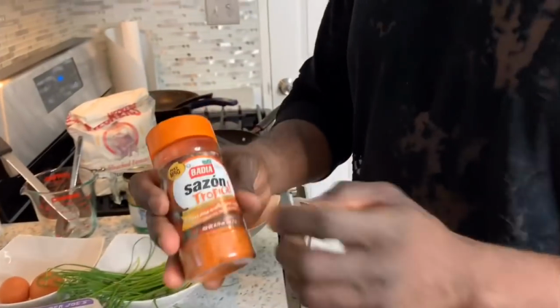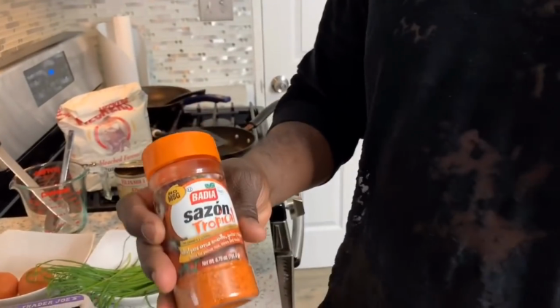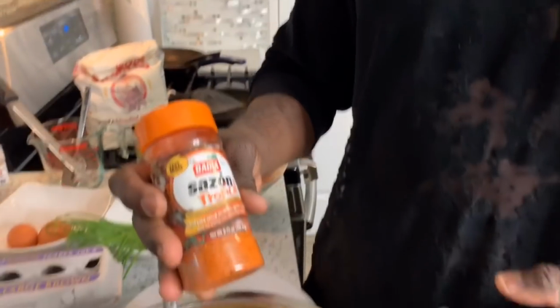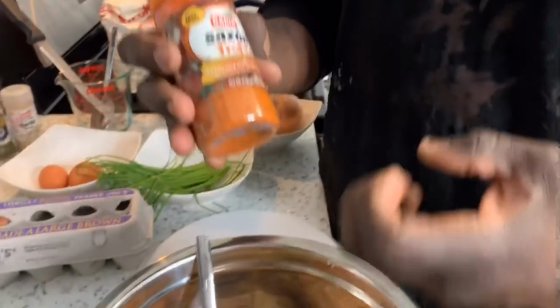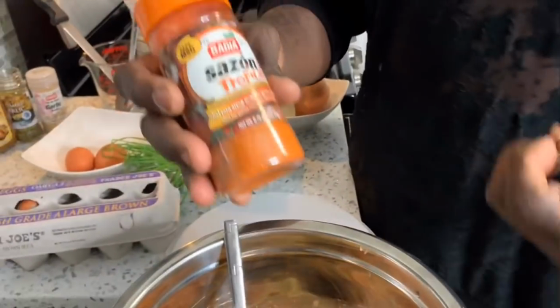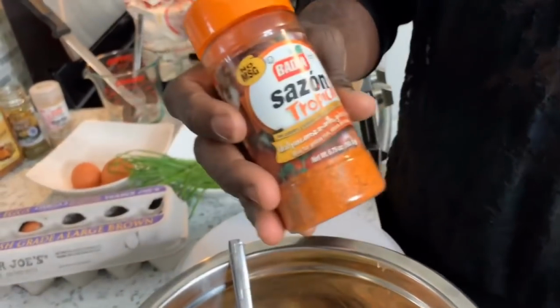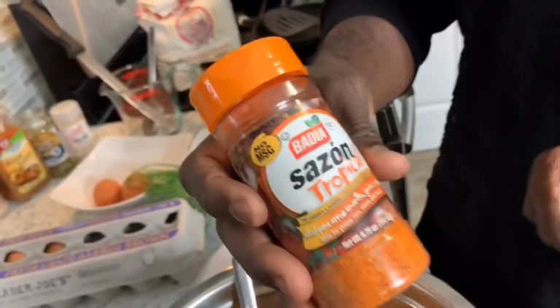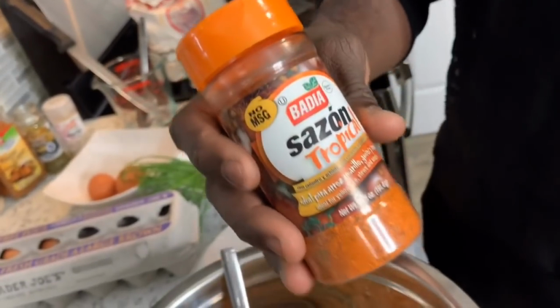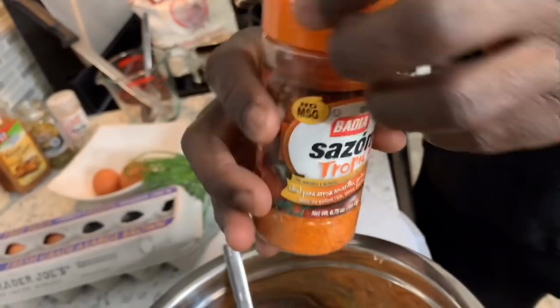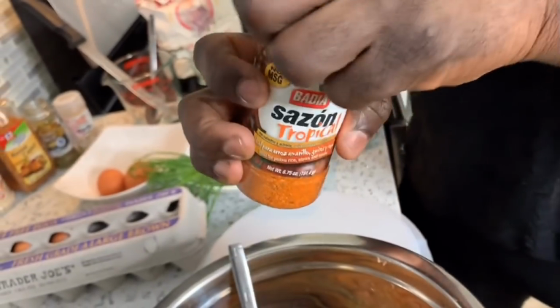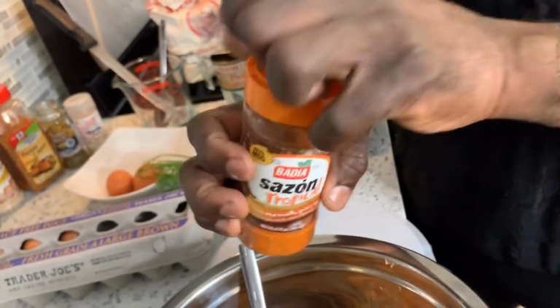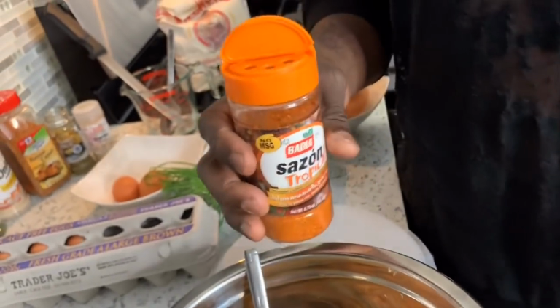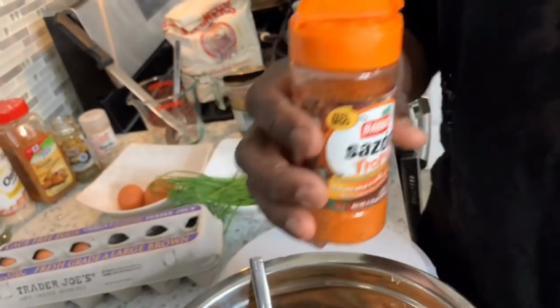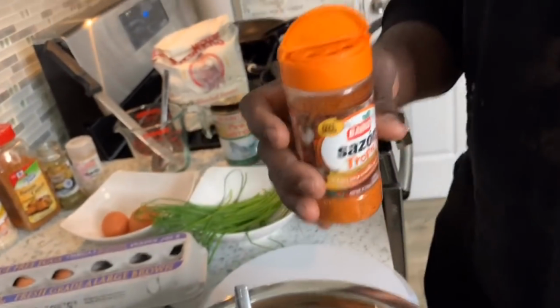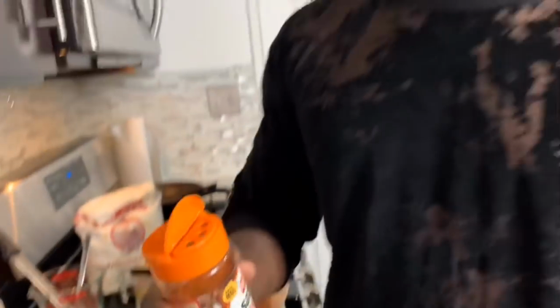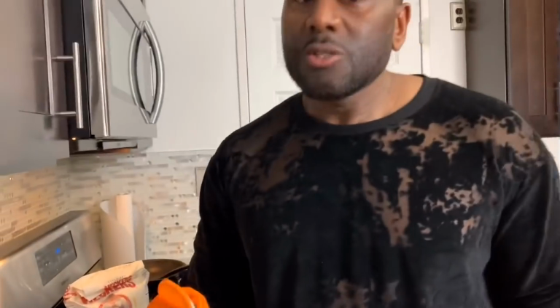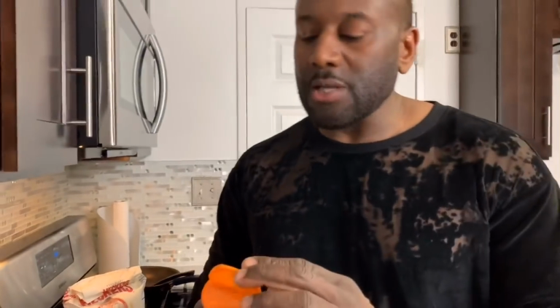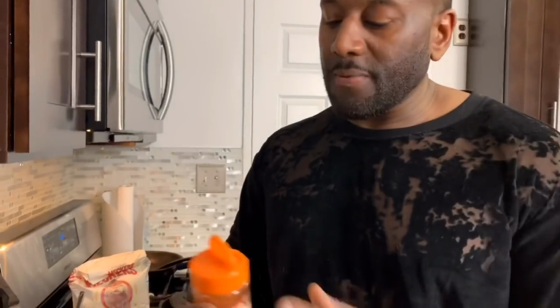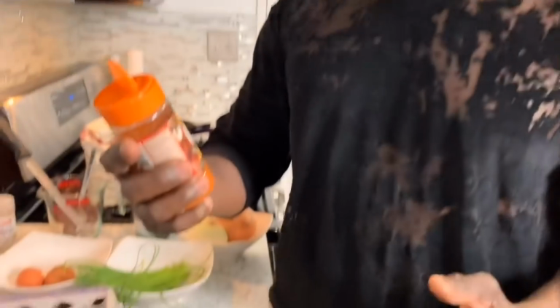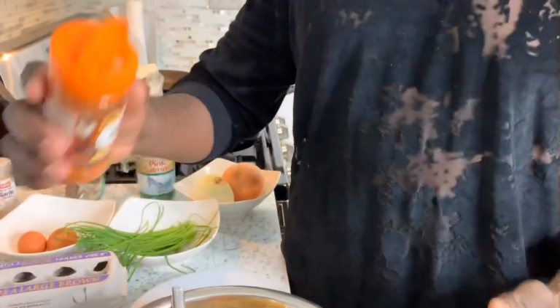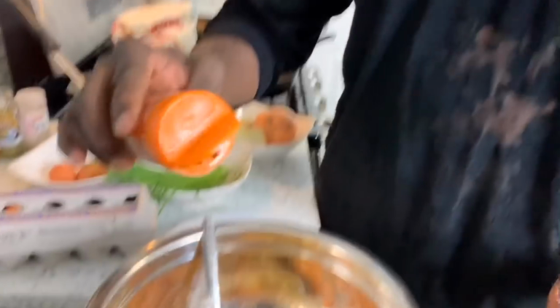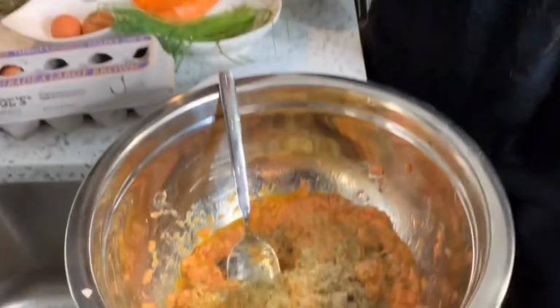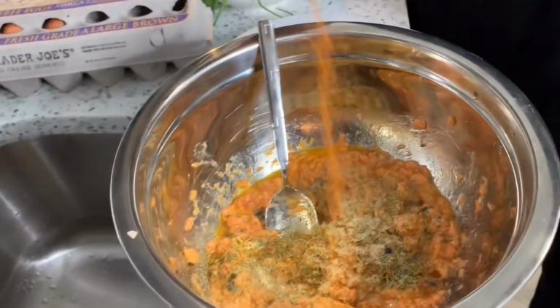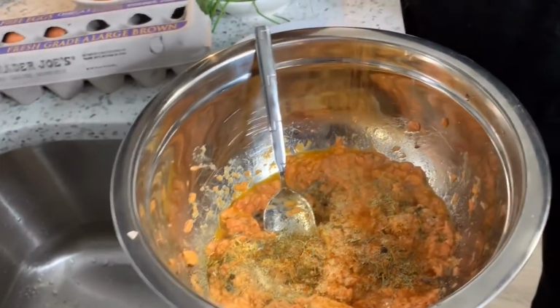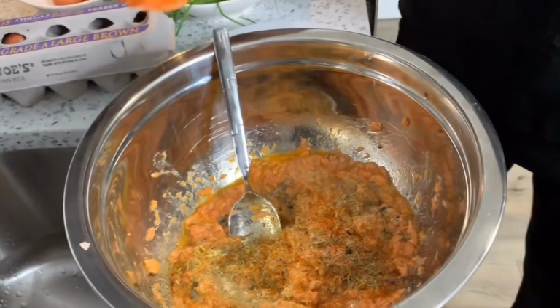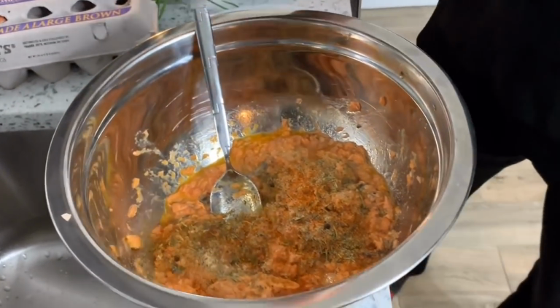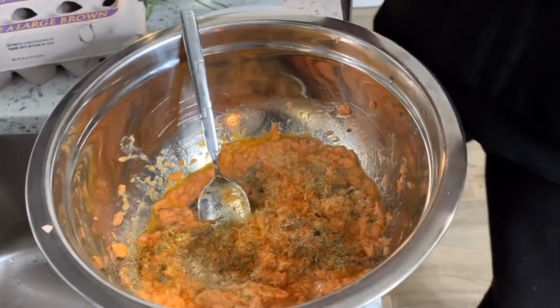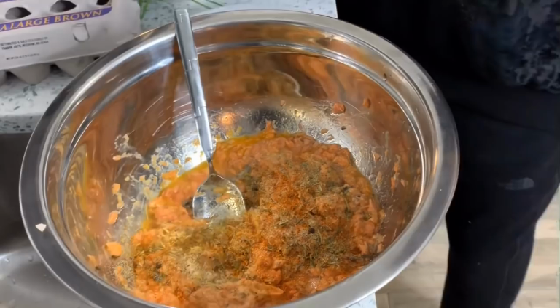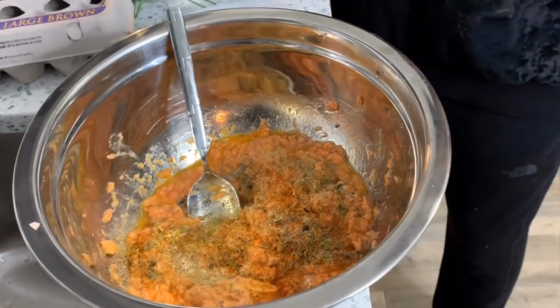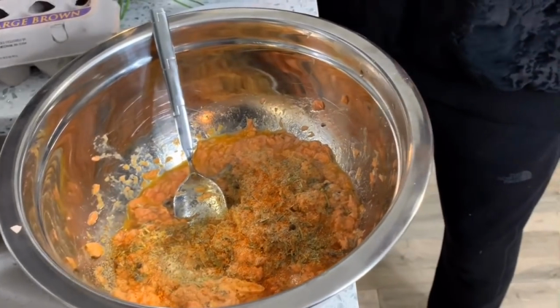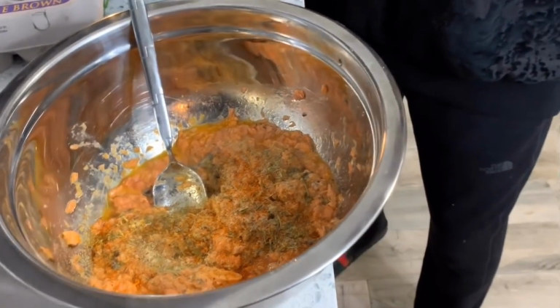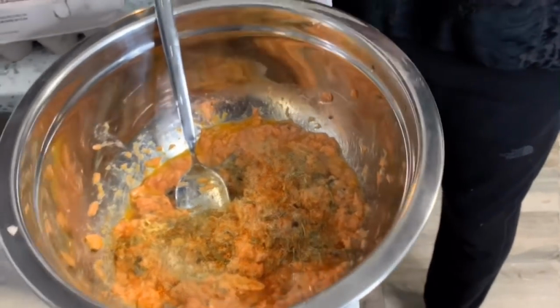I'm going to try a little bit of tropical sazon — something new I've been seeing. I'm just going to put a splash of that in there. So I've now added a splash of sazon to the mix.